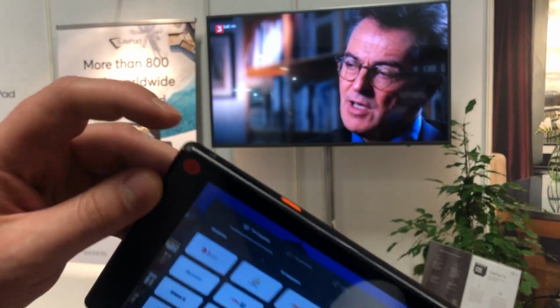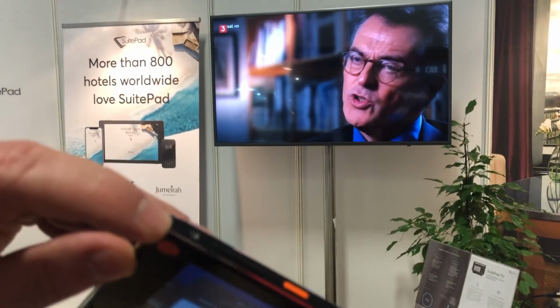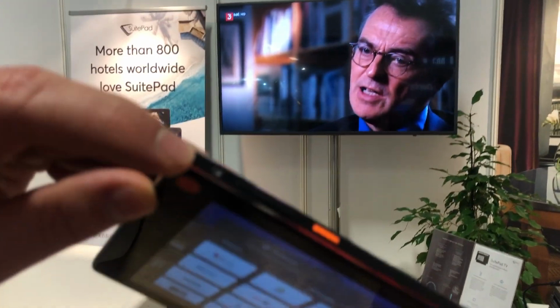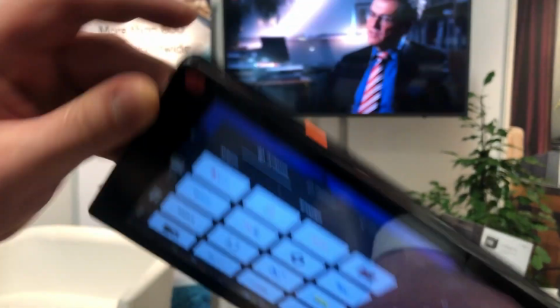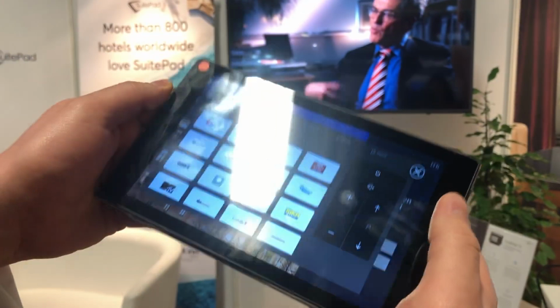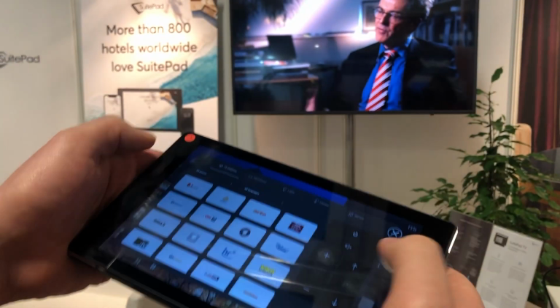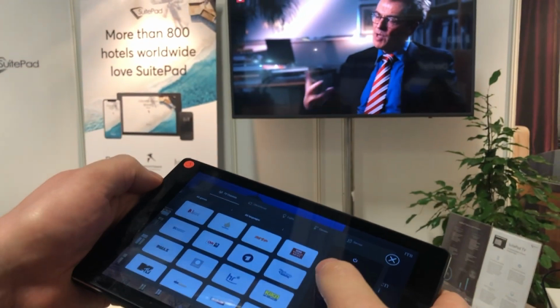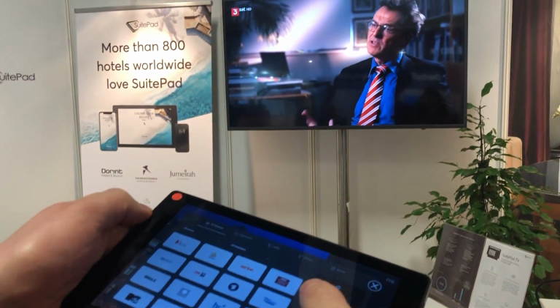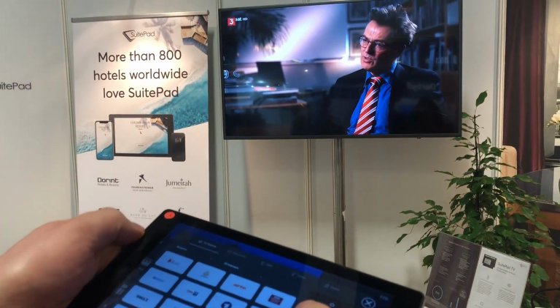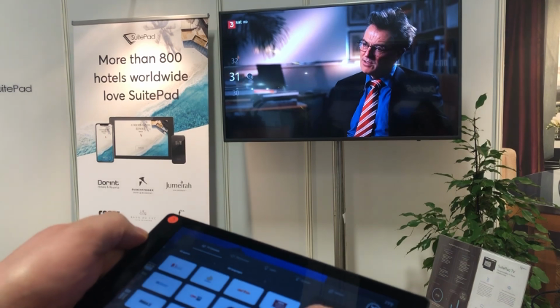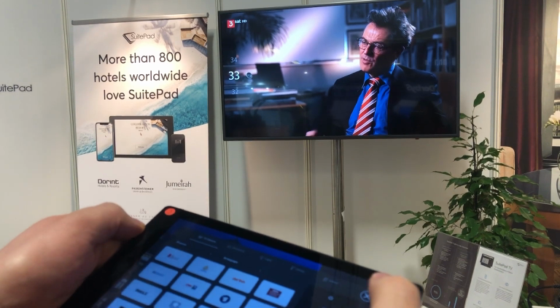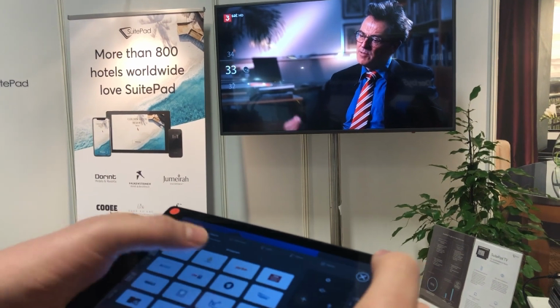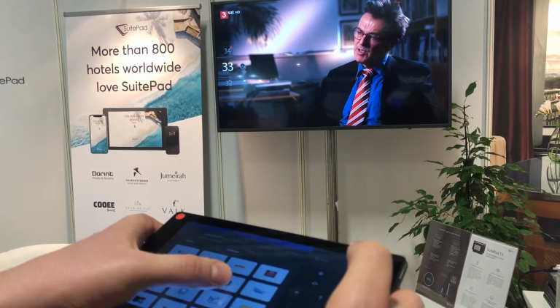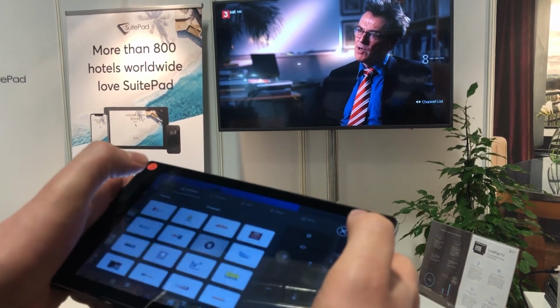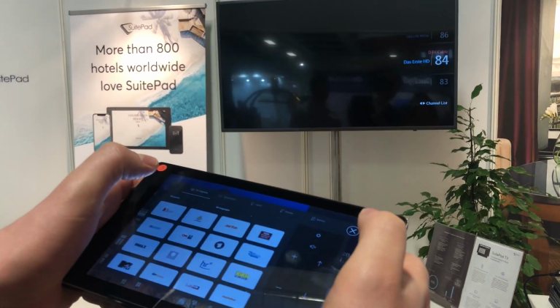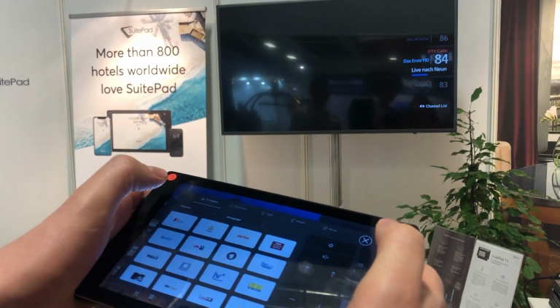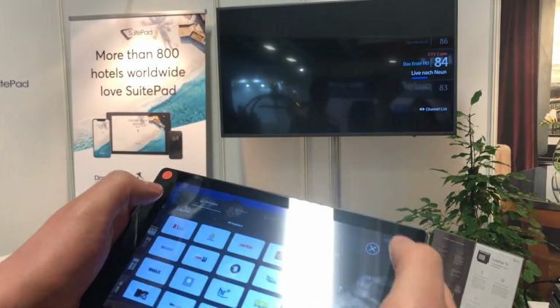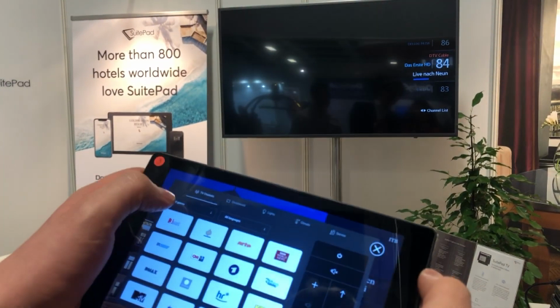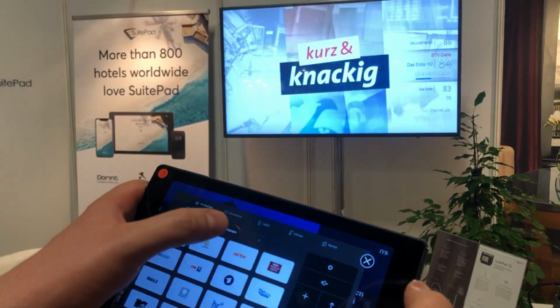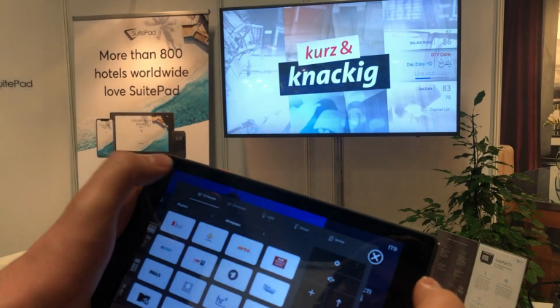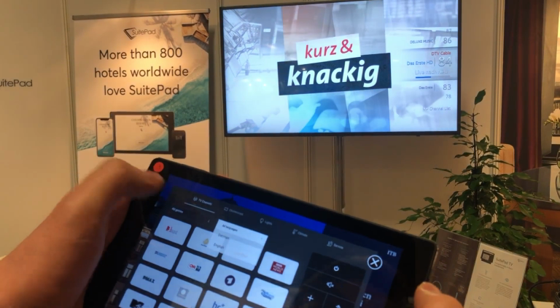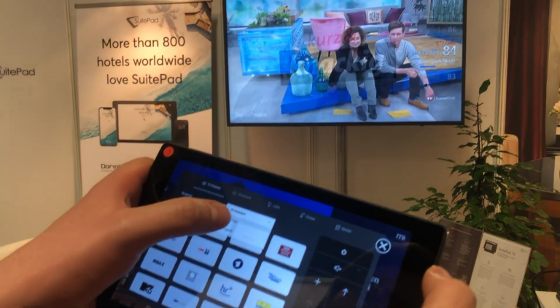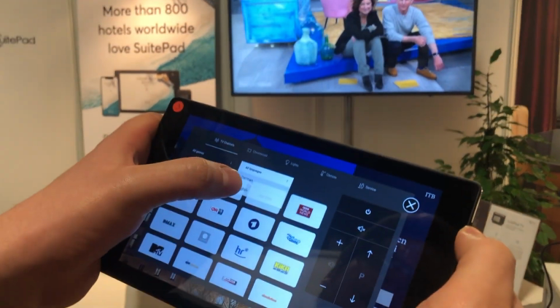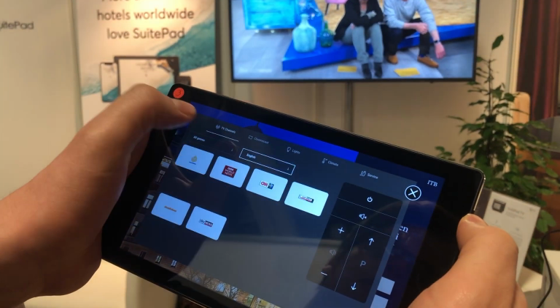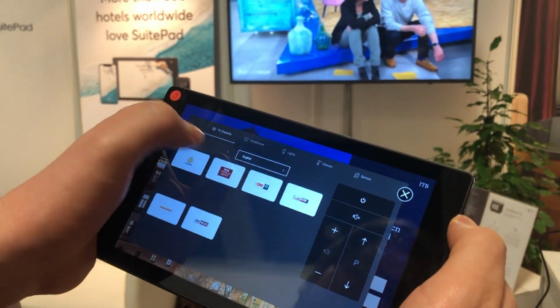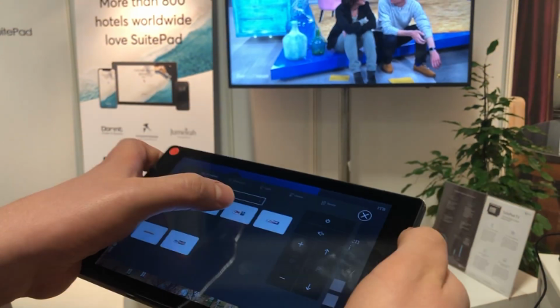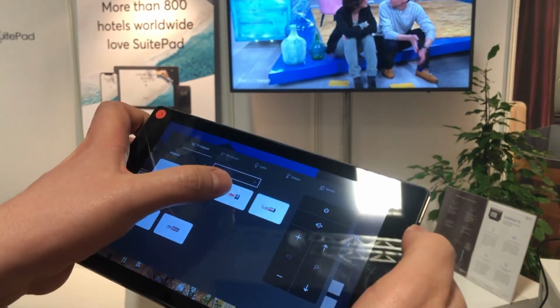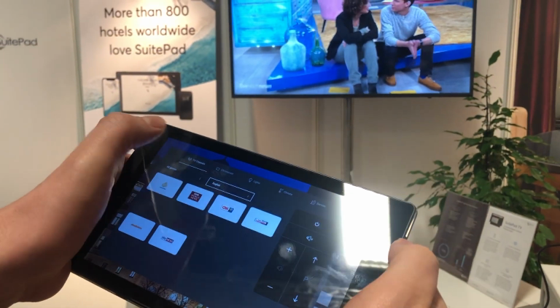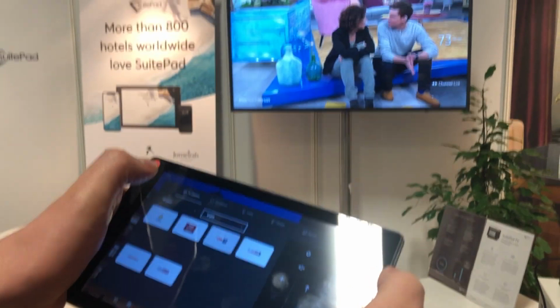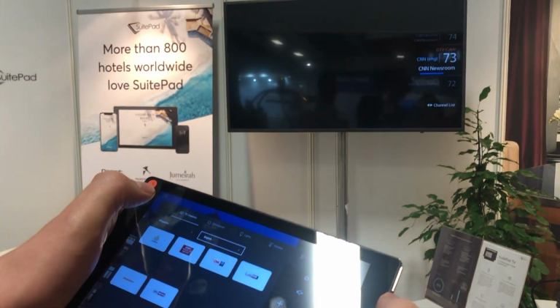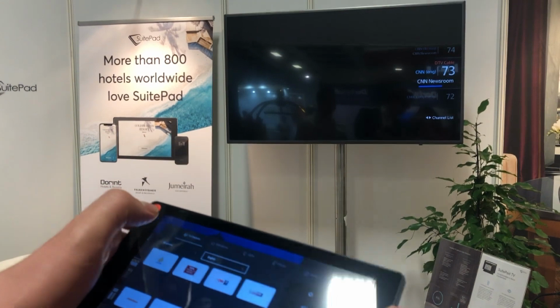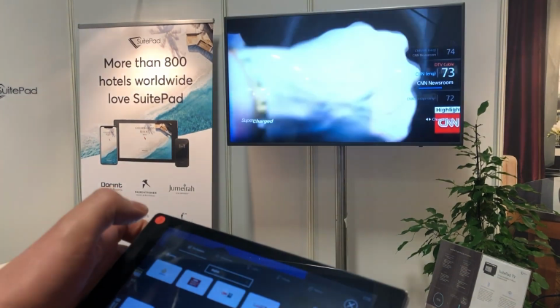We have this little infrared blaster up here through which you can, for instance, change the volume, choose the channel, or if you're an international guest you can also look for the kind of language that you speak and then choose the right channel that's suited just for you.